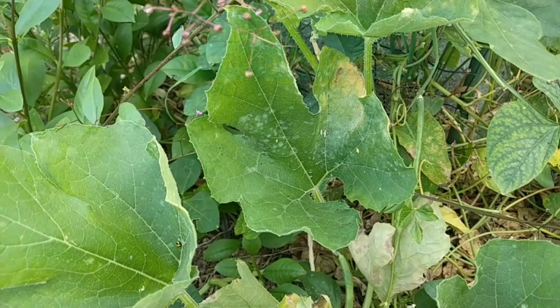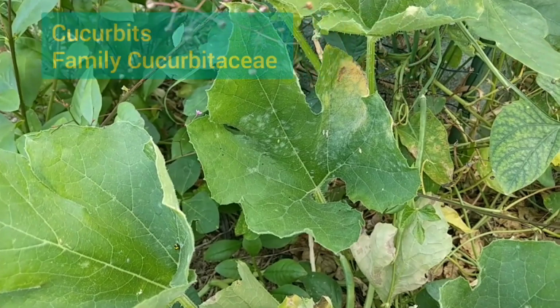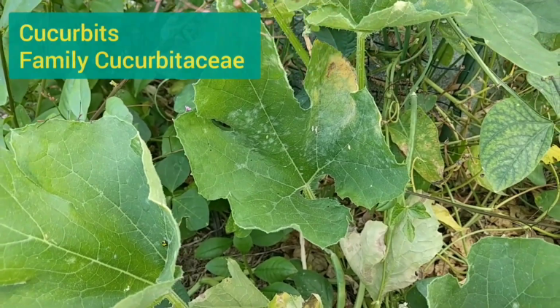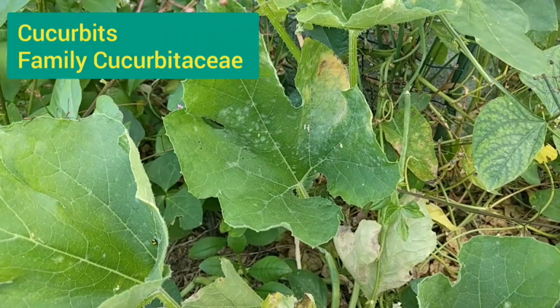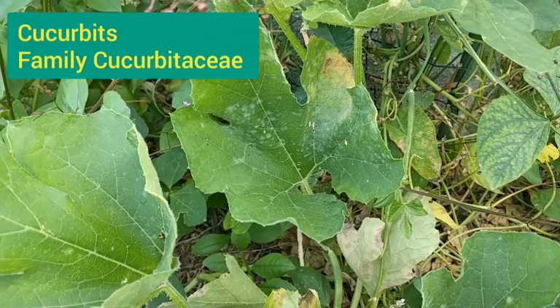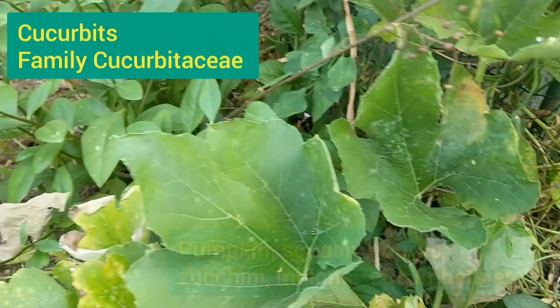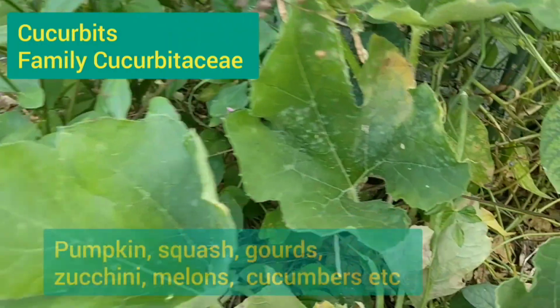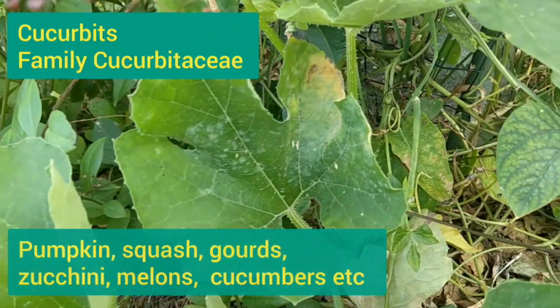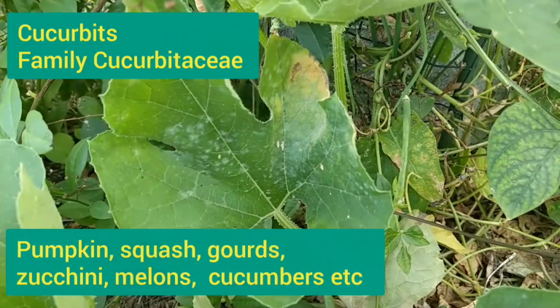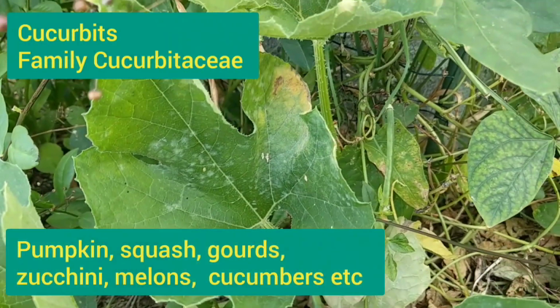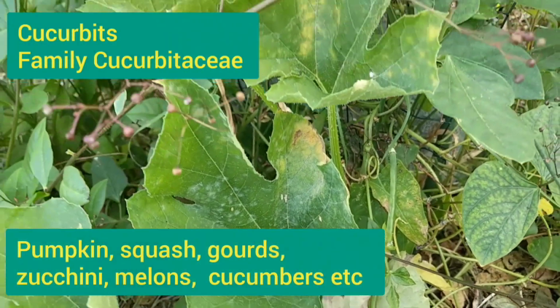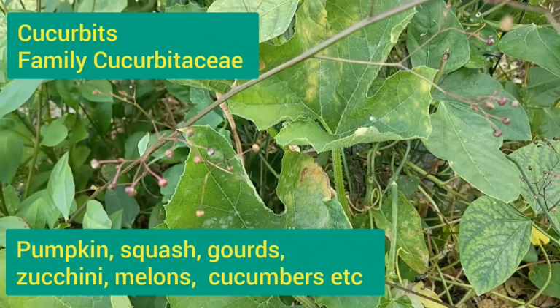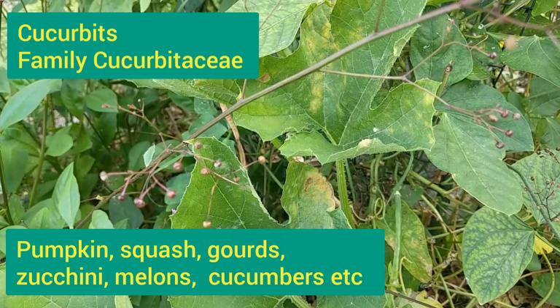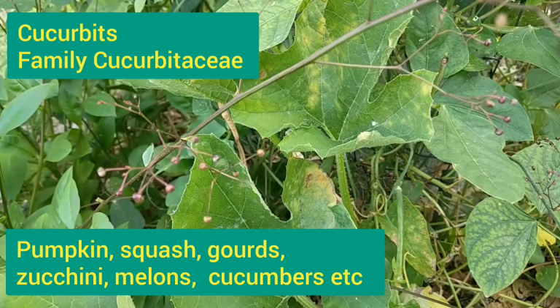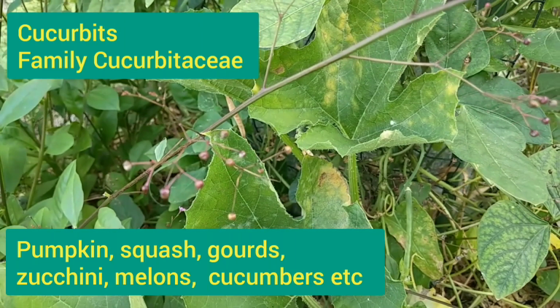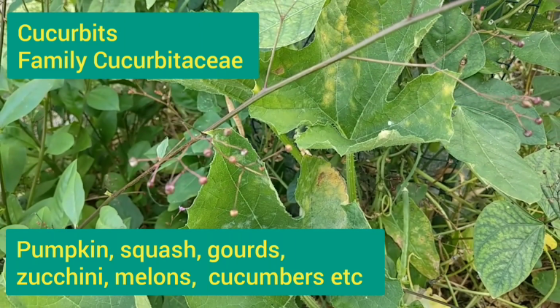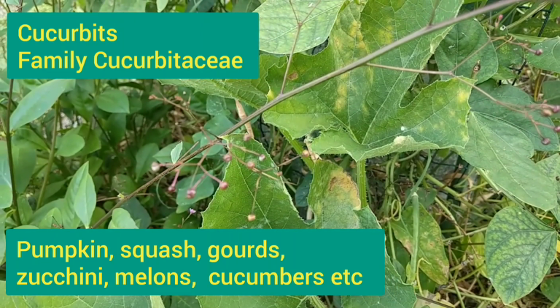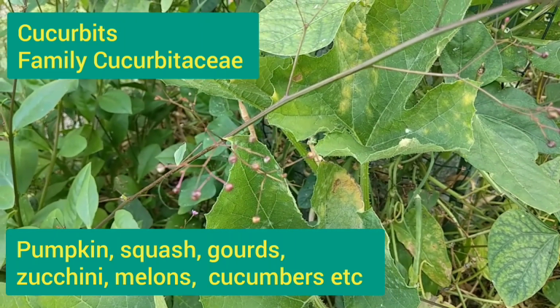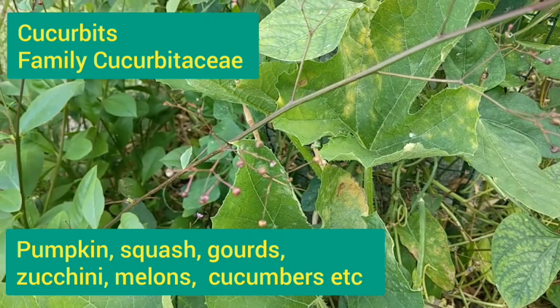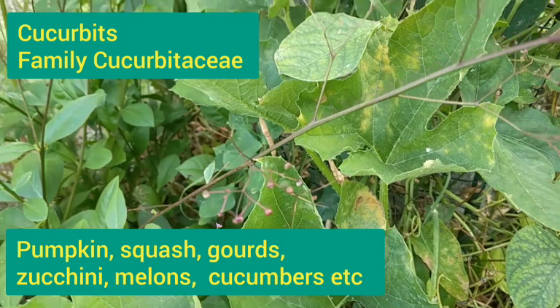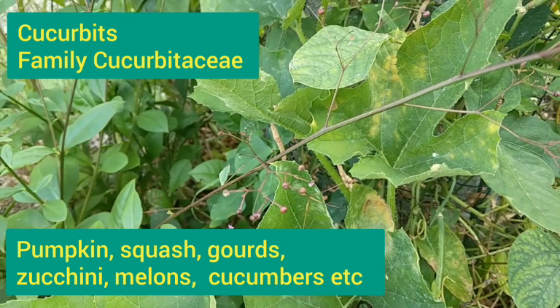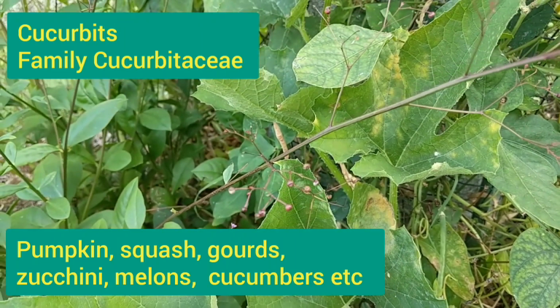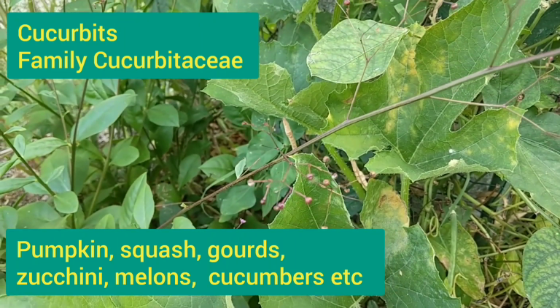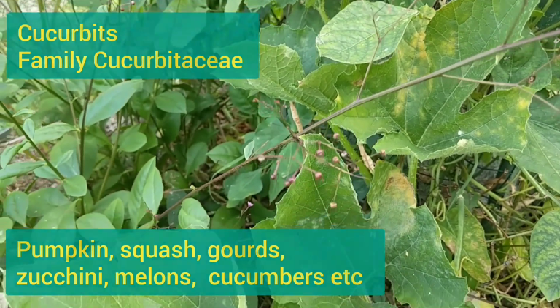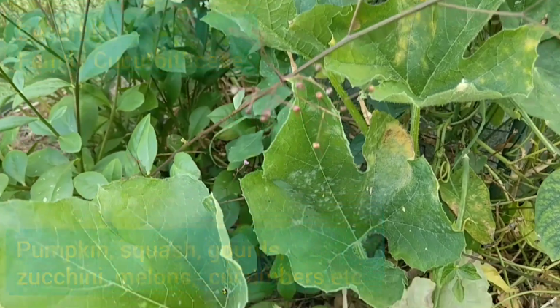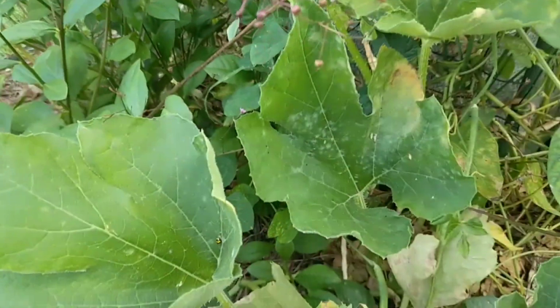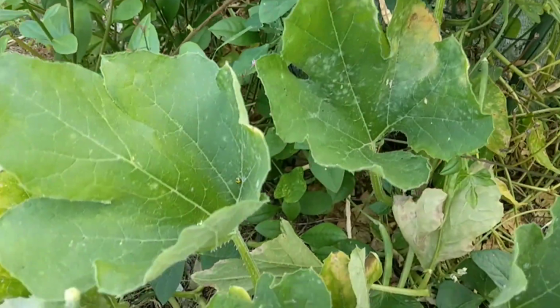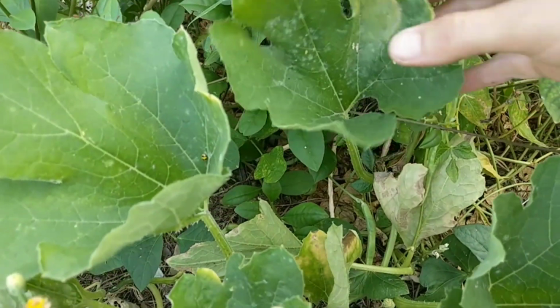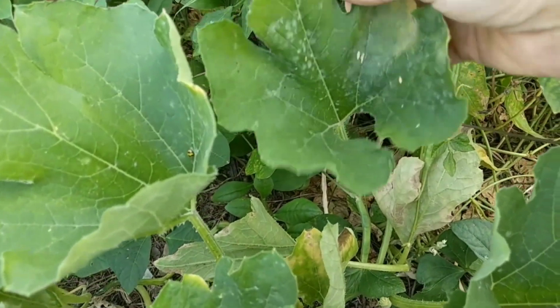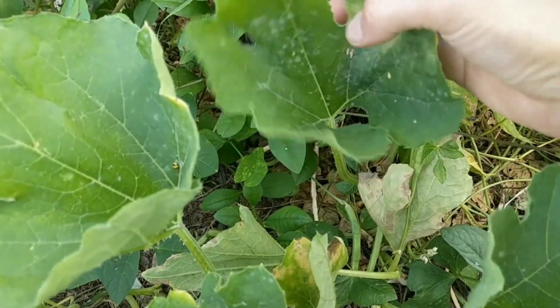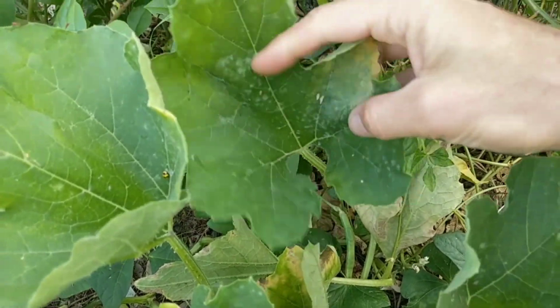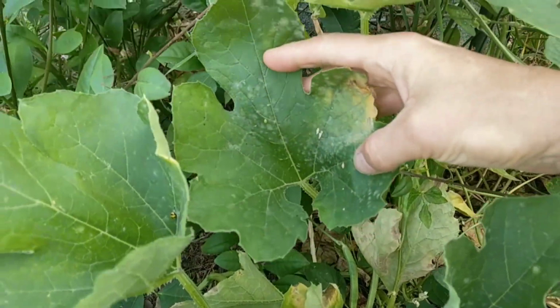That is, plants from the cucurbit family — so that includes pumpkin, and squash, and gourds, and zucchini, and melons, and cucumbers, and things like that — these viney things with leaves shaped like that.